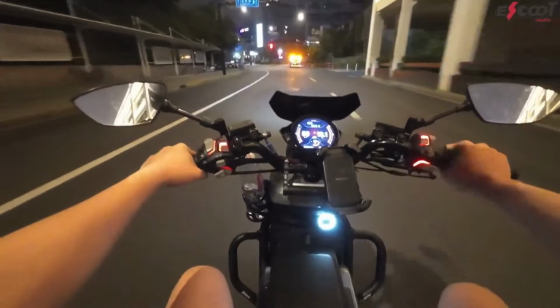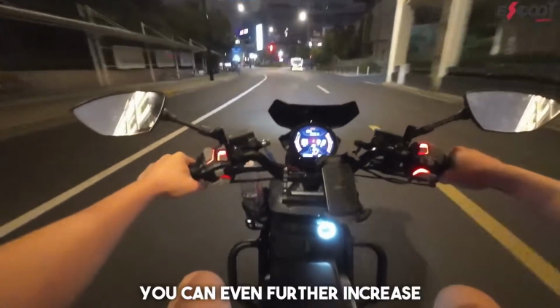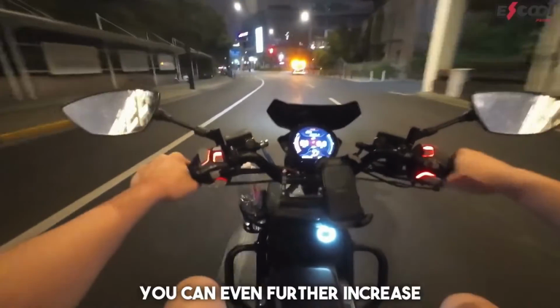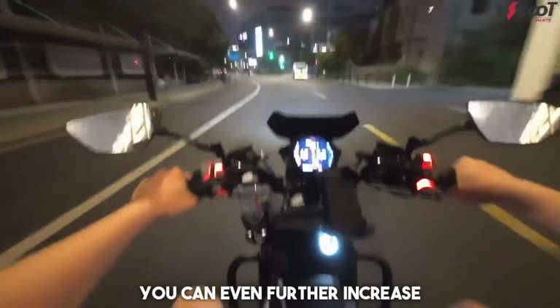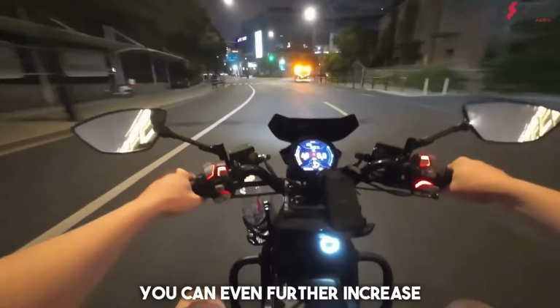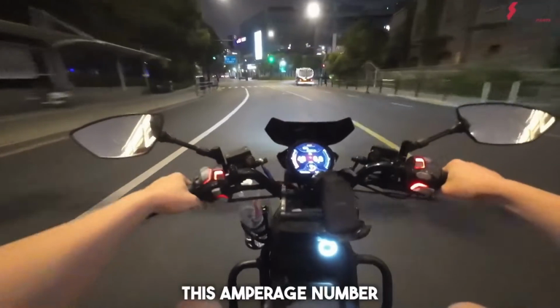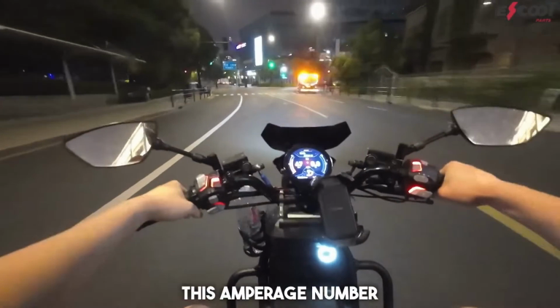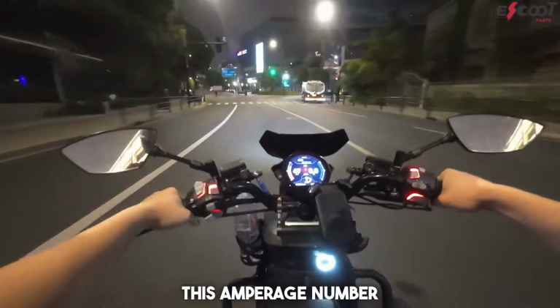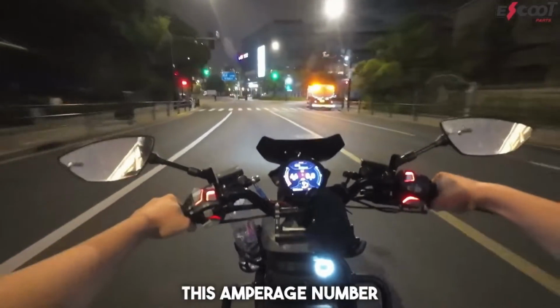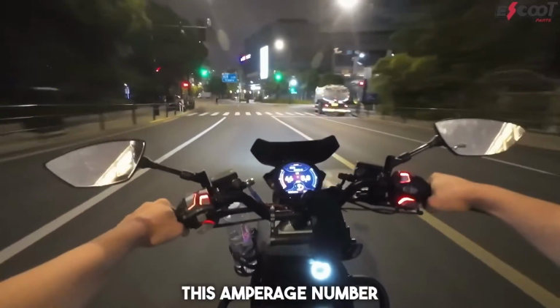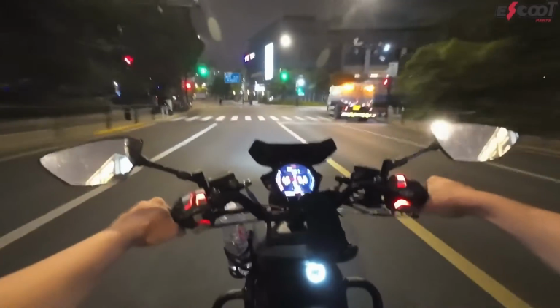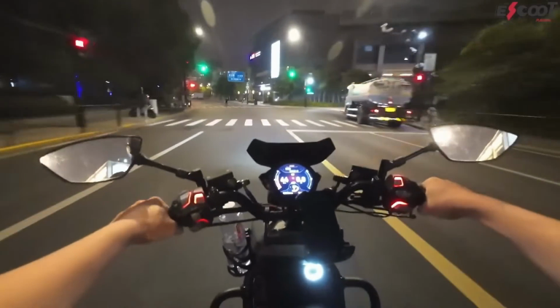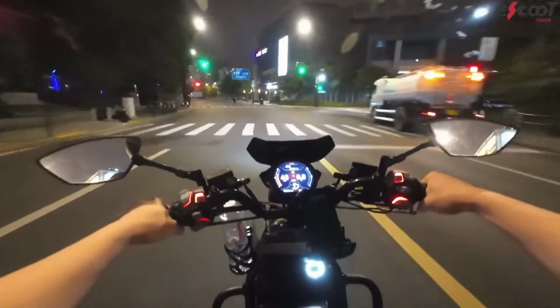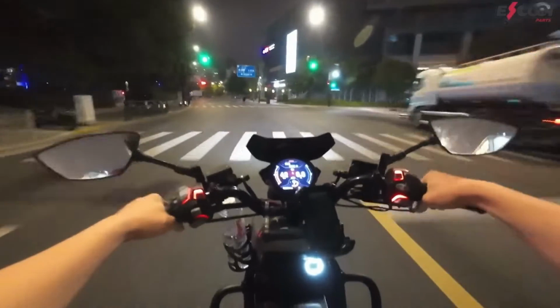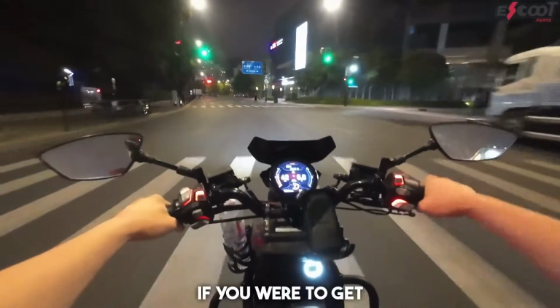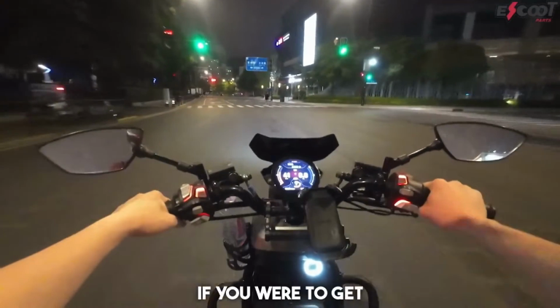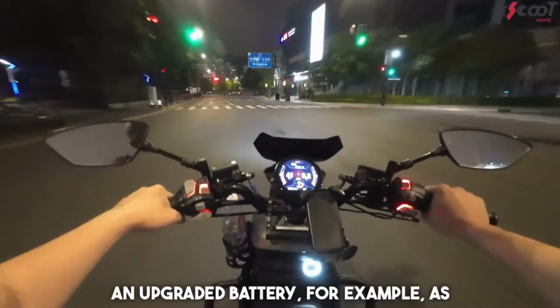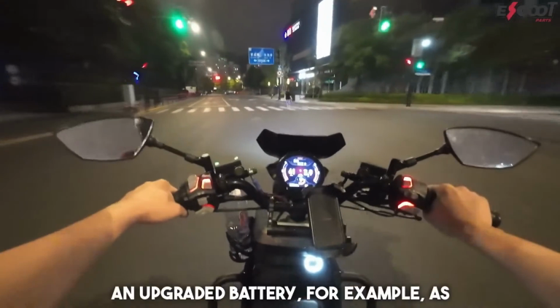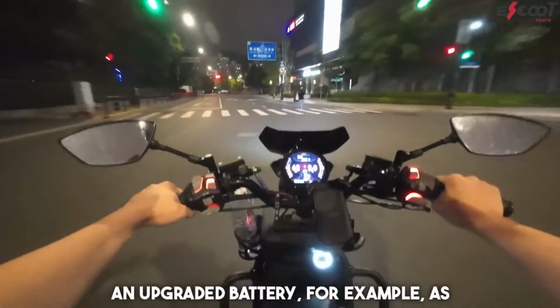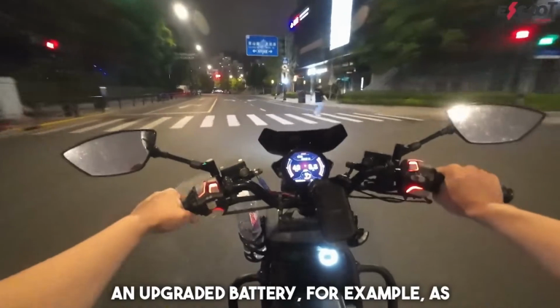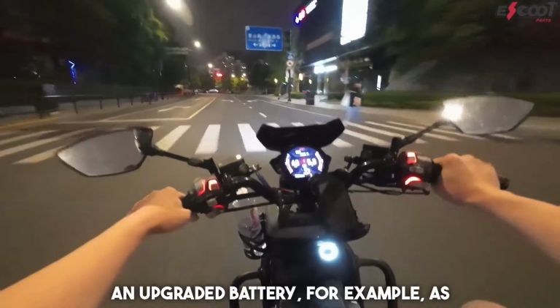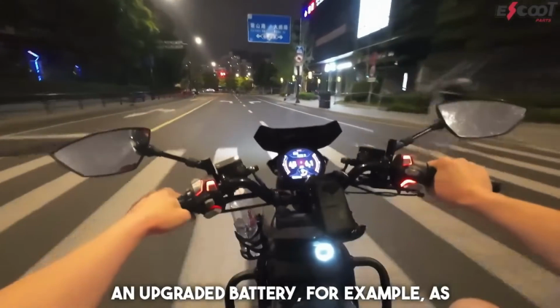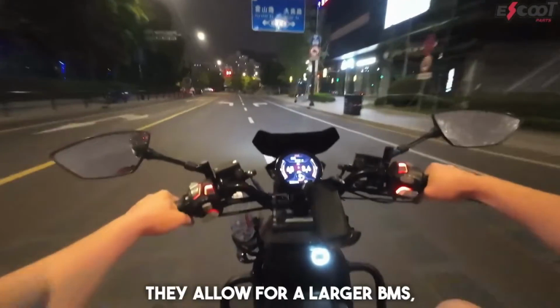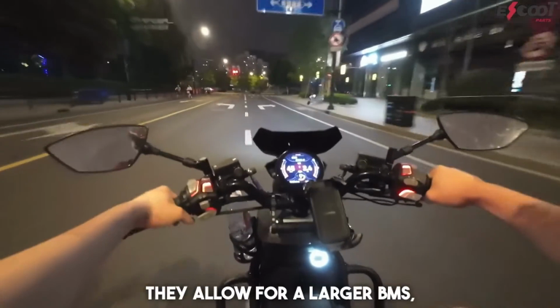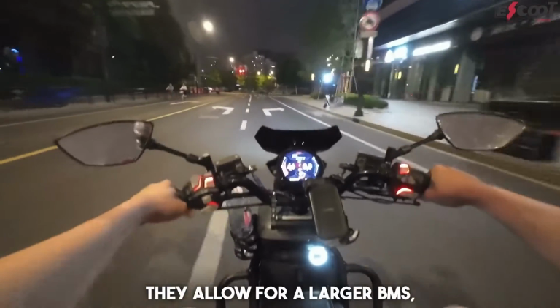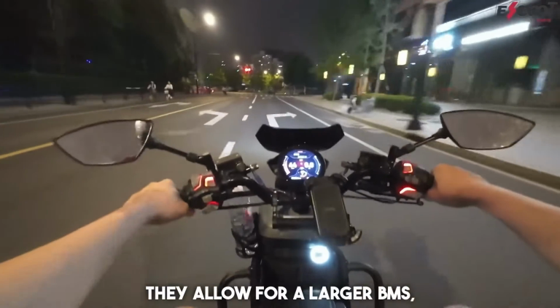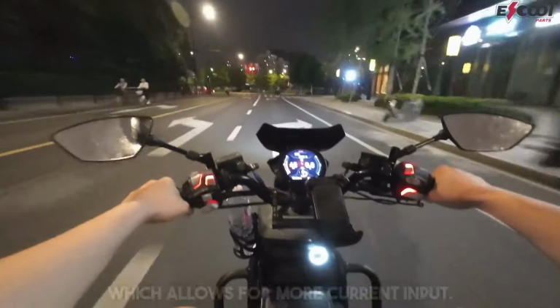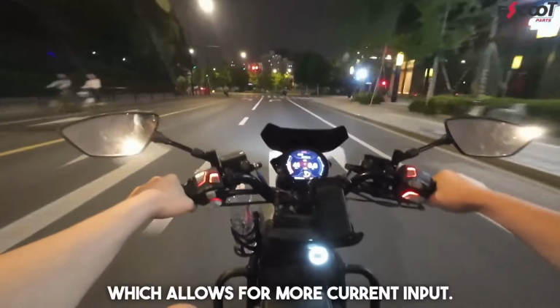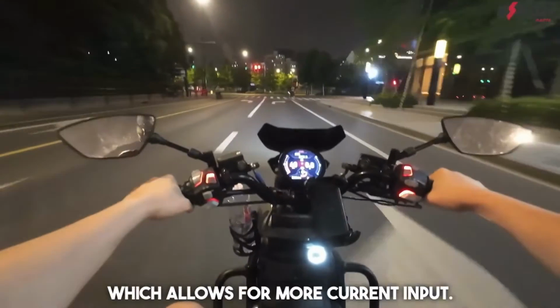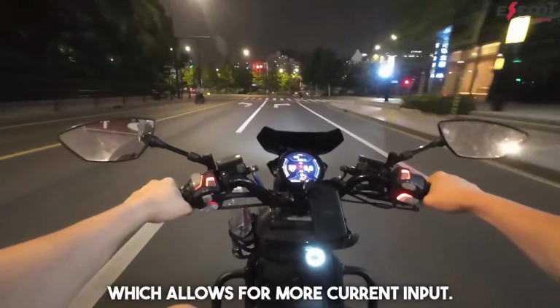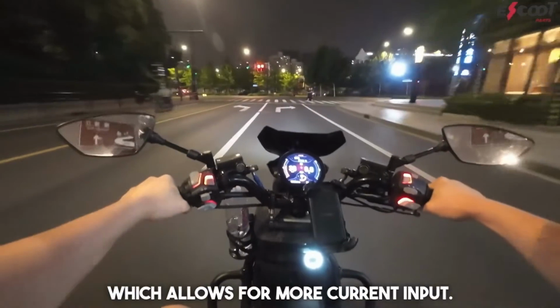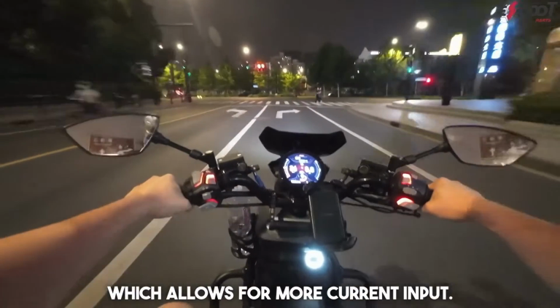You can even further increase this amperage number if you were to get an upgraded battery, for example, as they allow for a larger BMS, which allows for more current input.